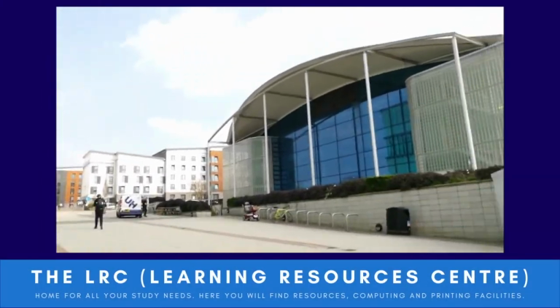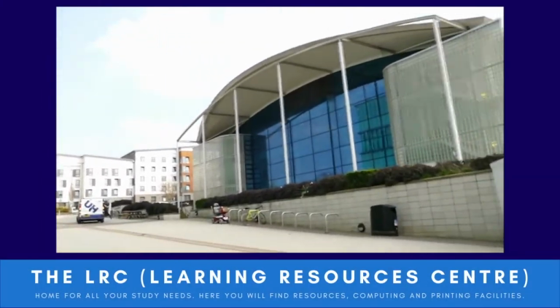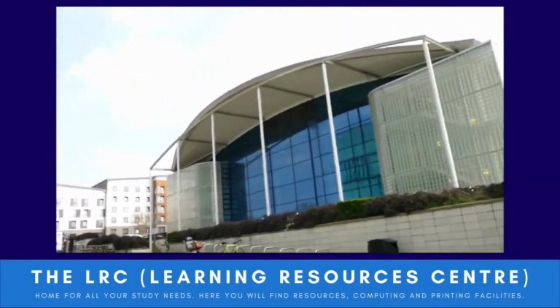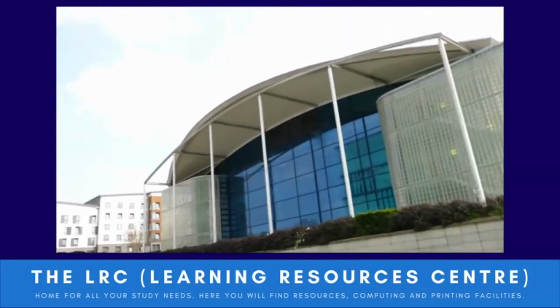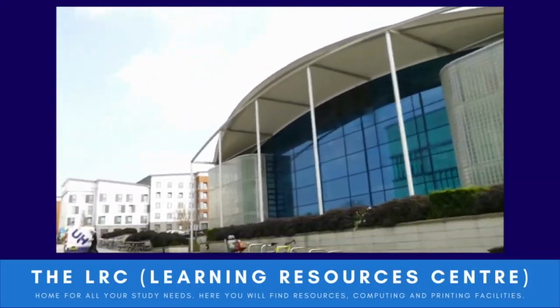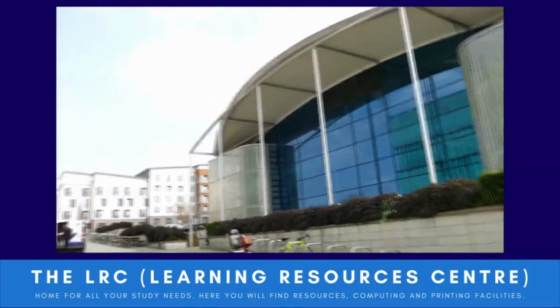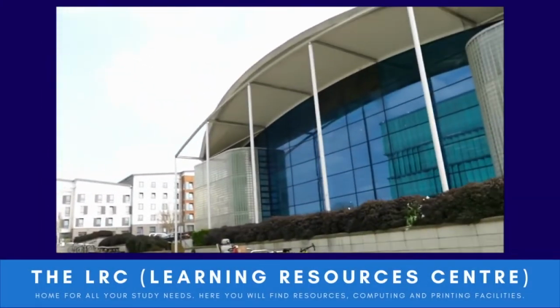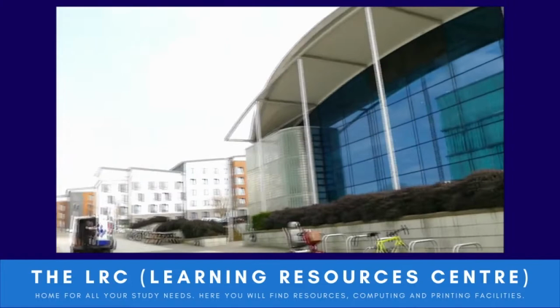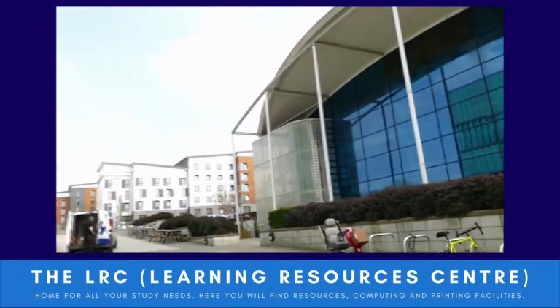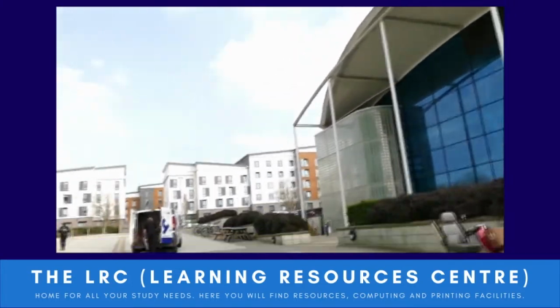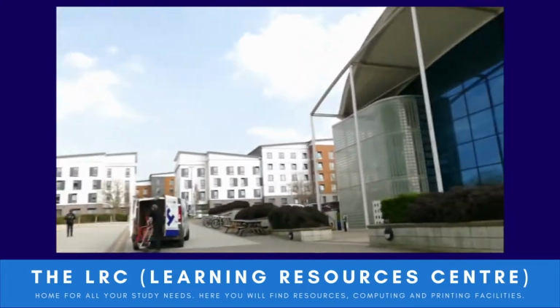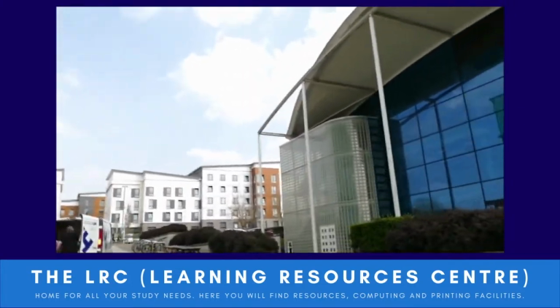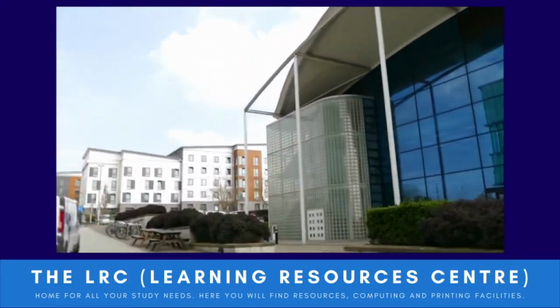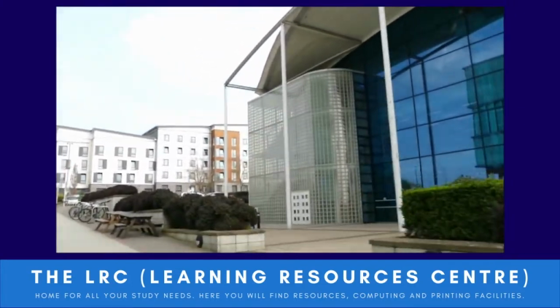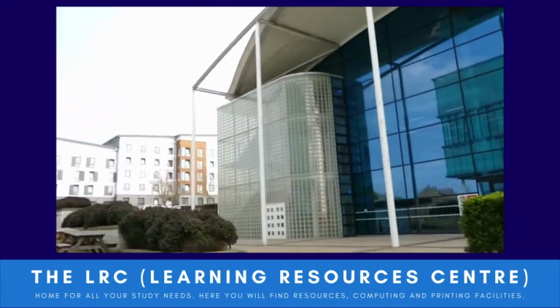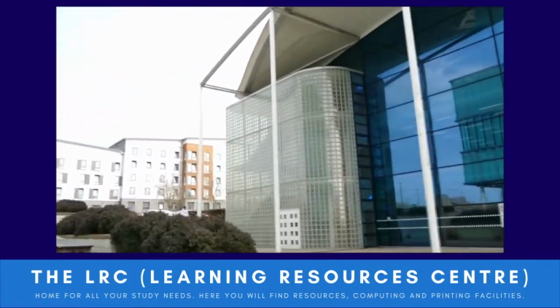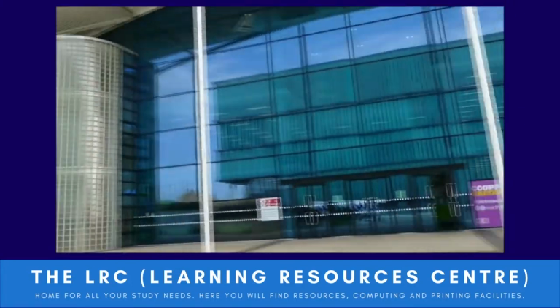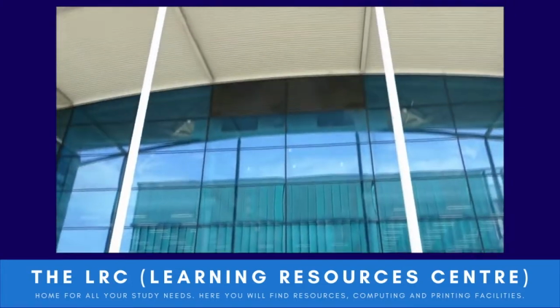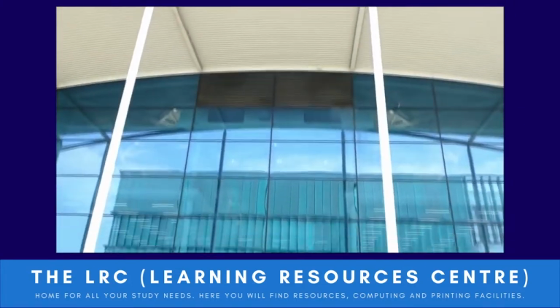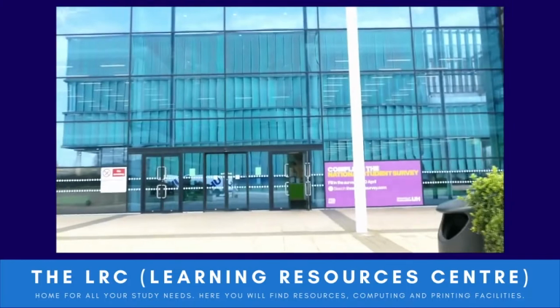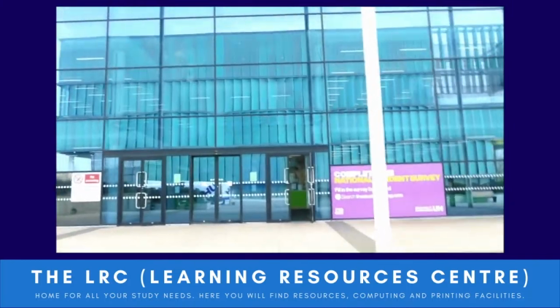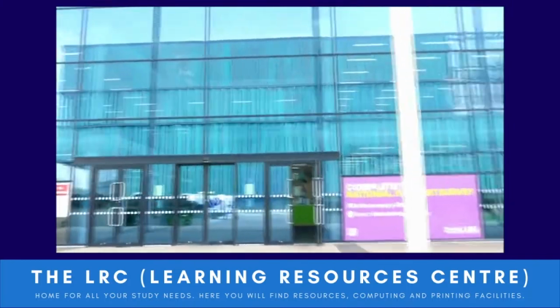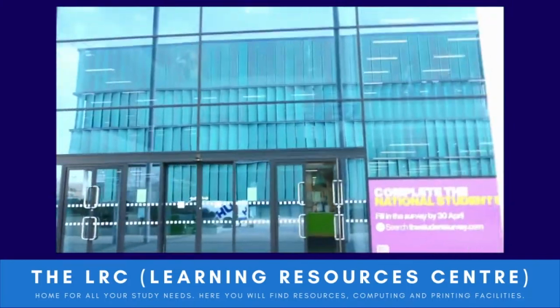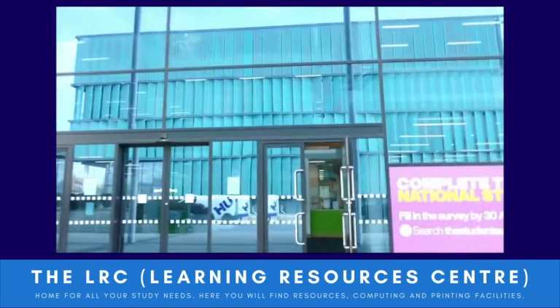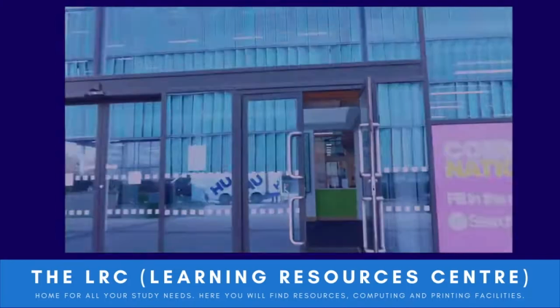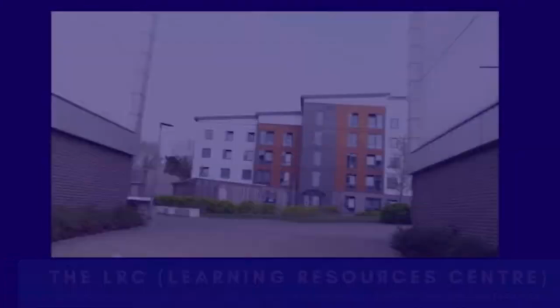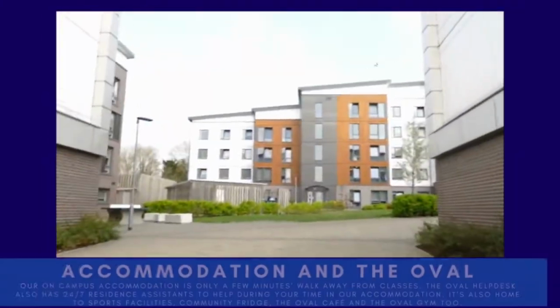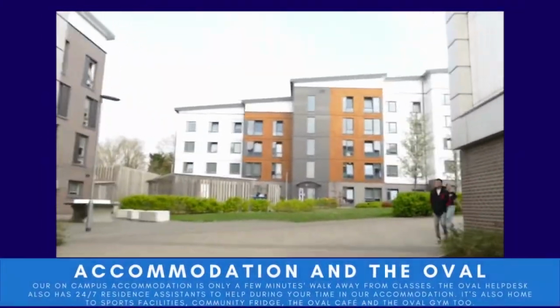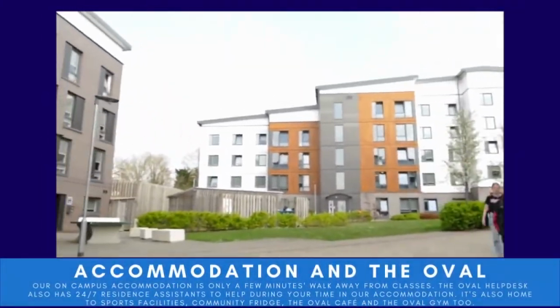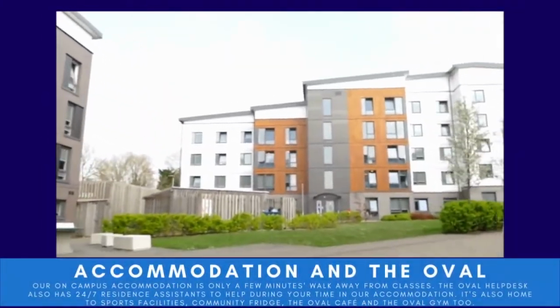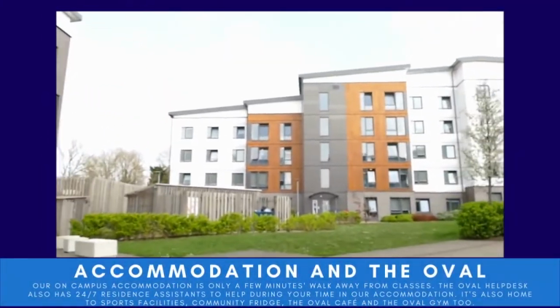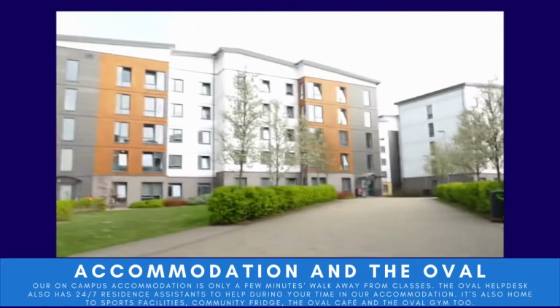This is the LRC, or Learning Resources Centre, and it is open 24 hours a day, seven days a week. It's somewhere you can come to study, borrow resources, use the computers, and access printing facilities too.